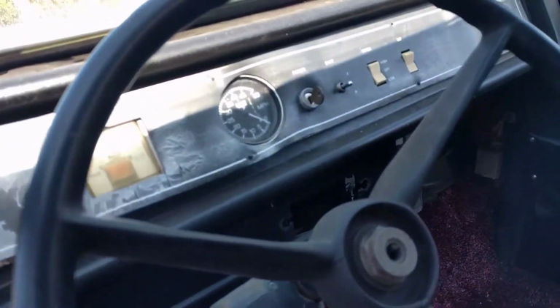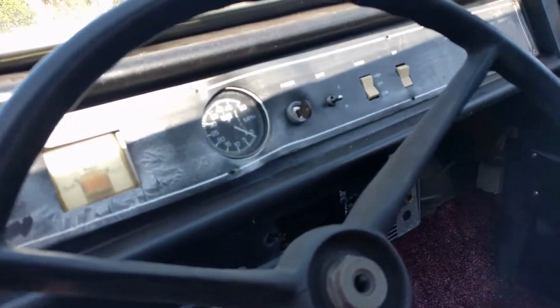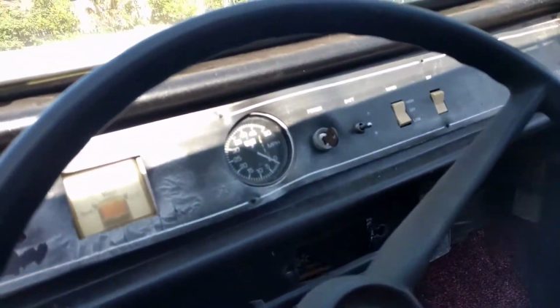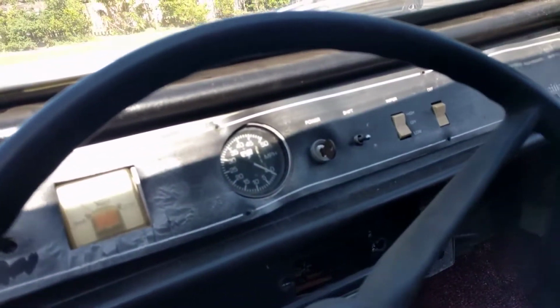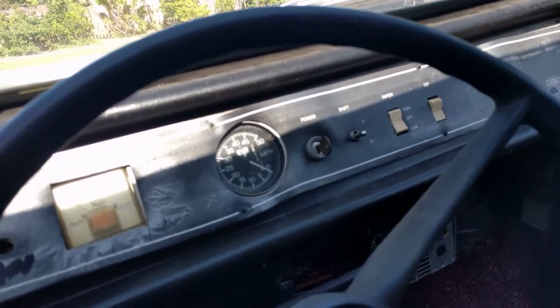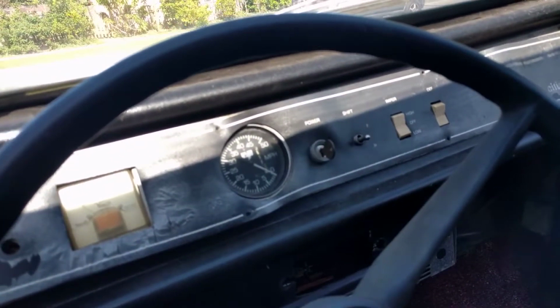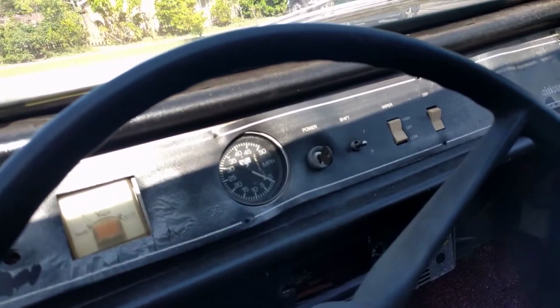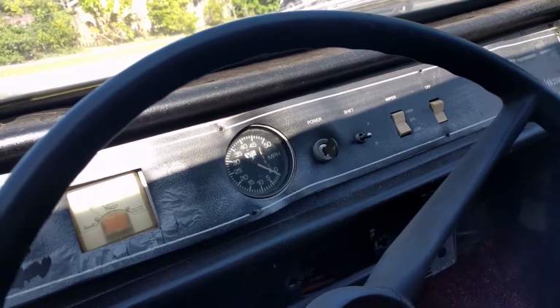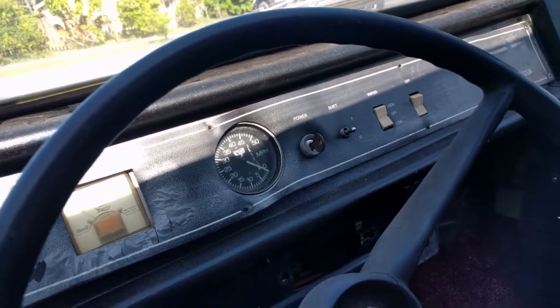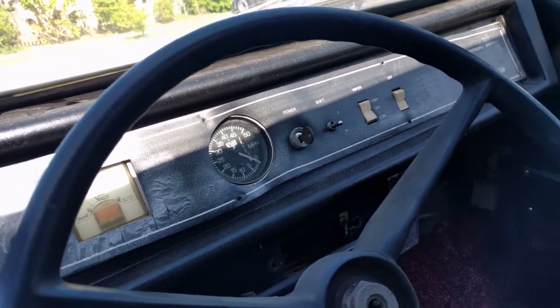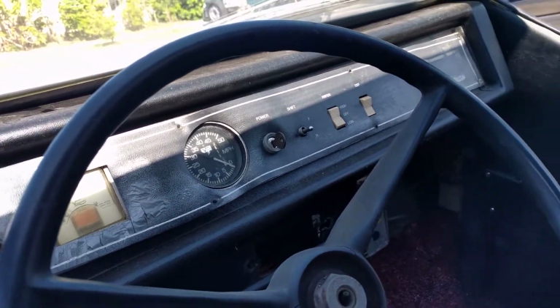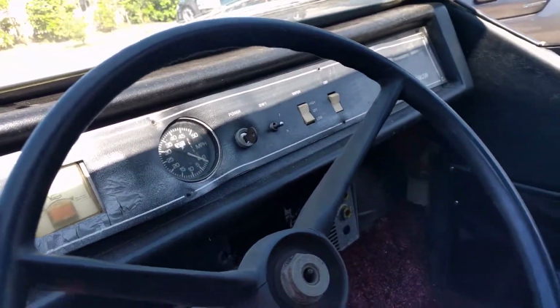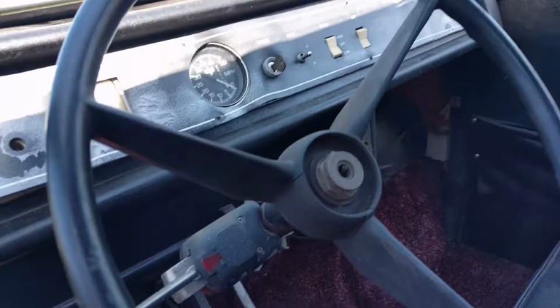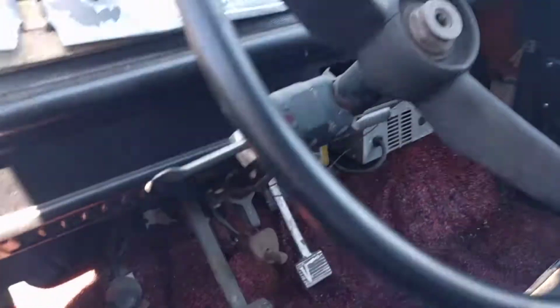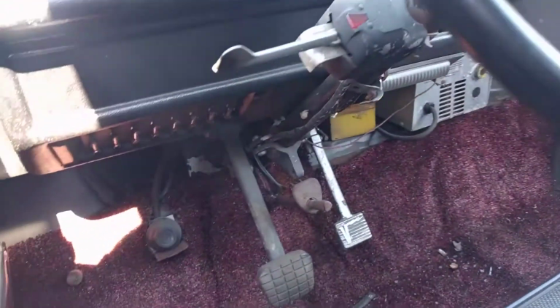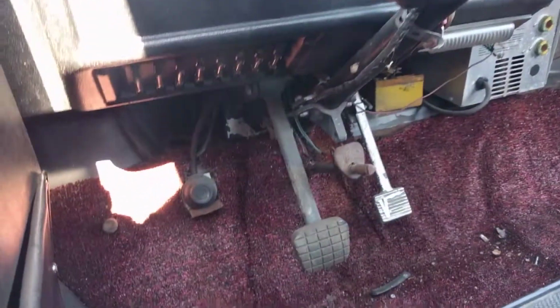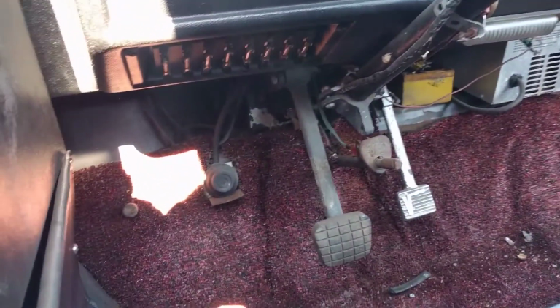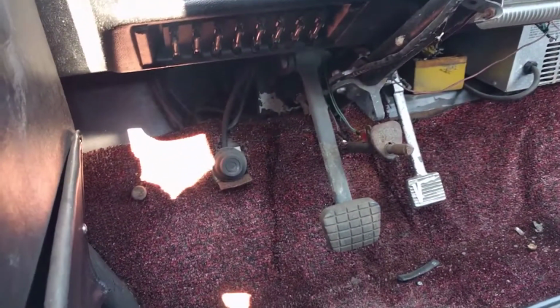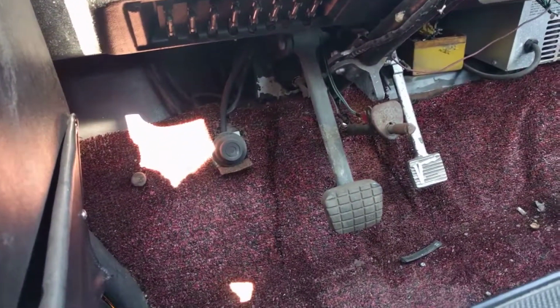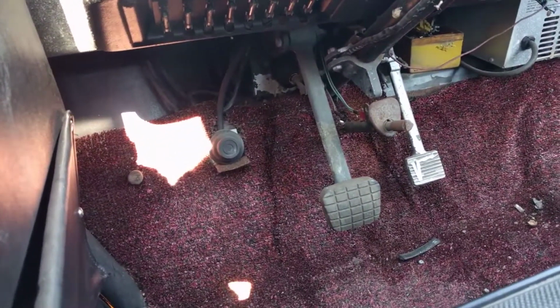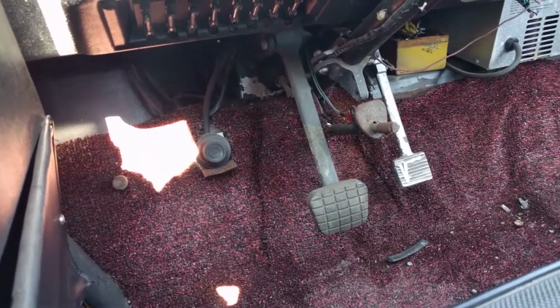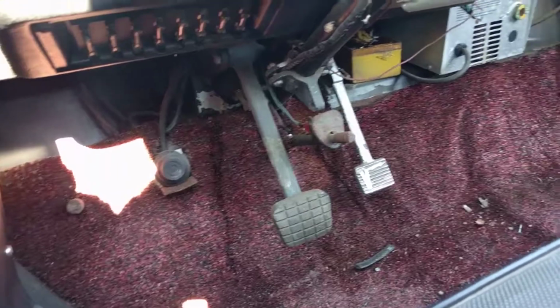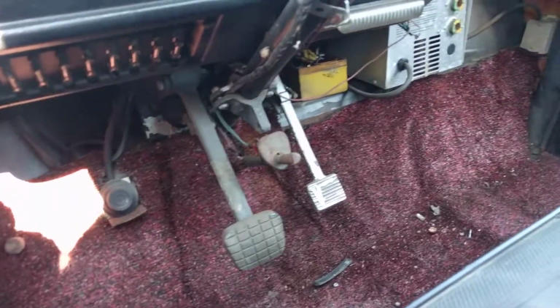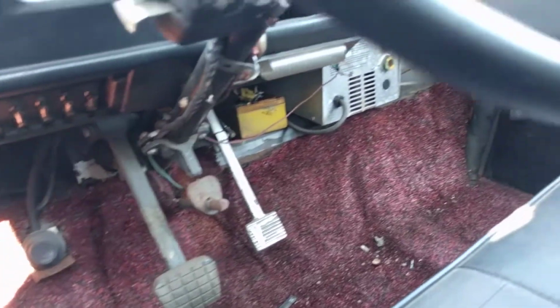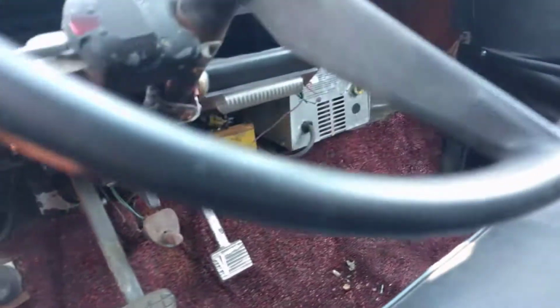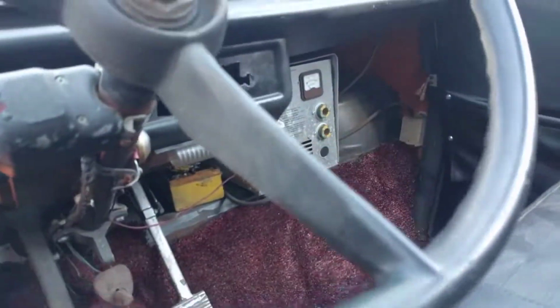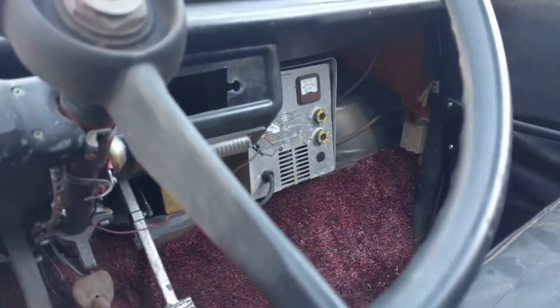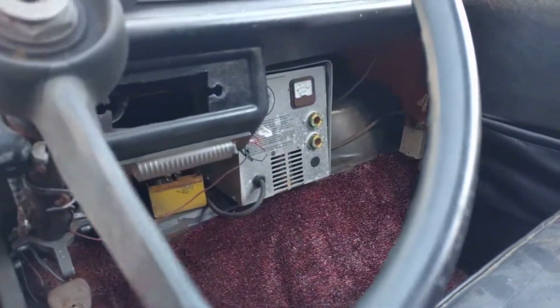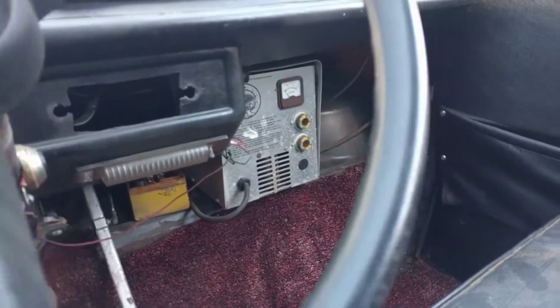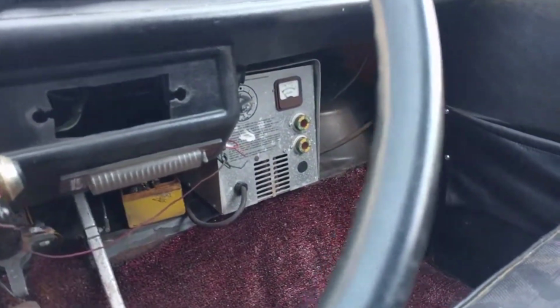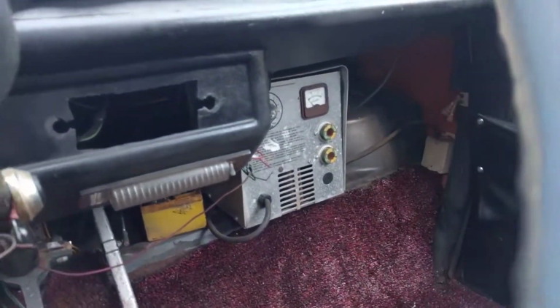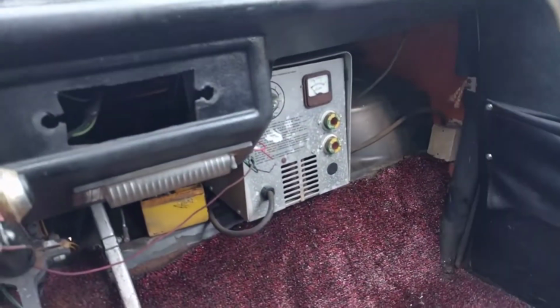It's got 4,881 miles on it. That's the battery charger there.